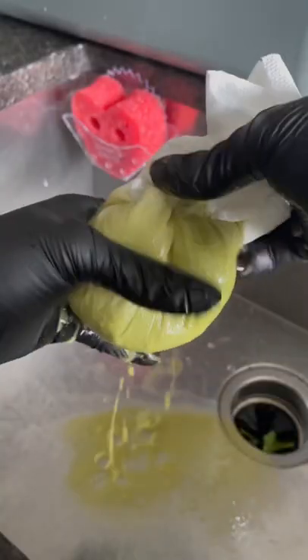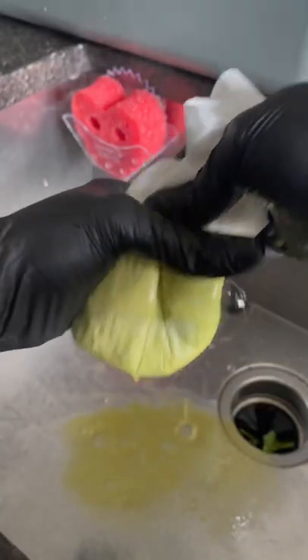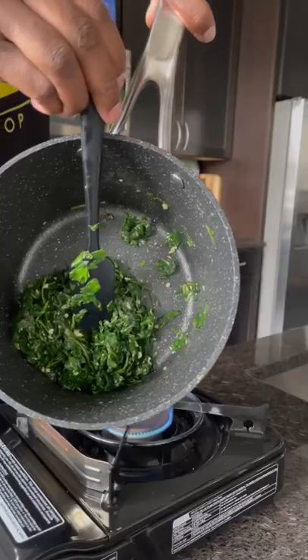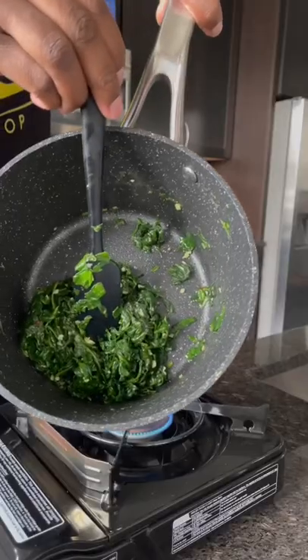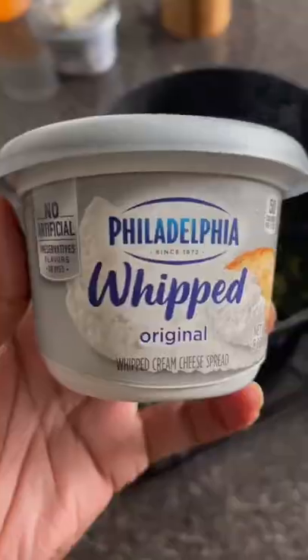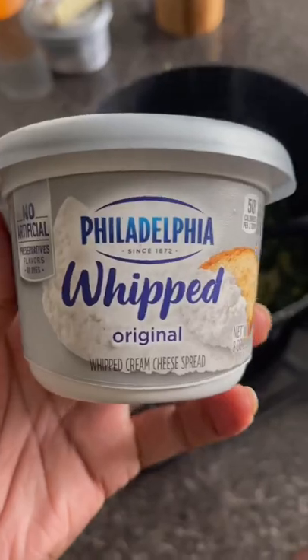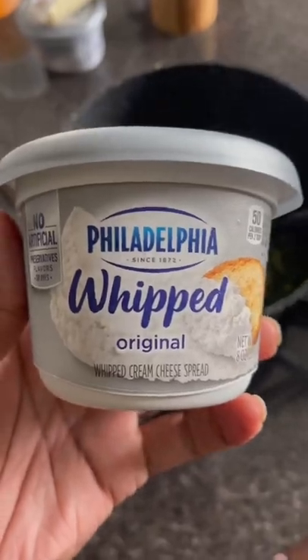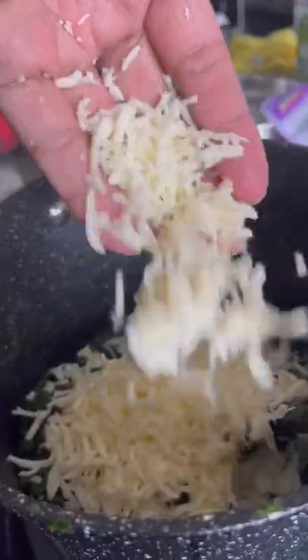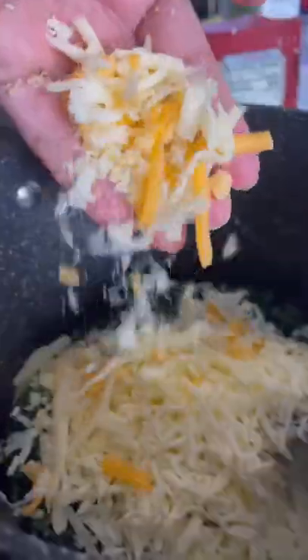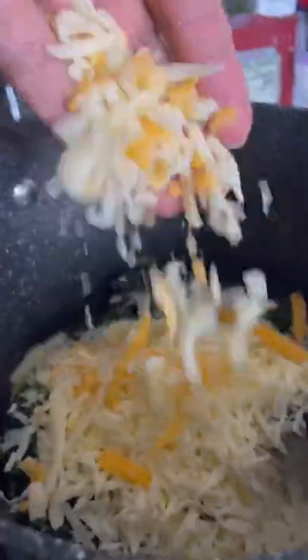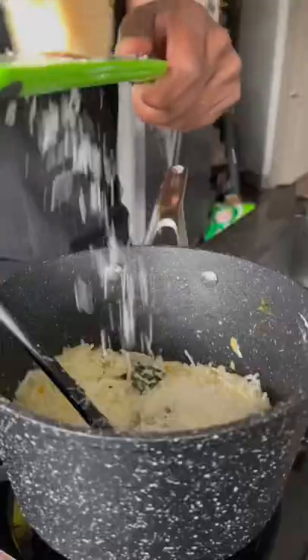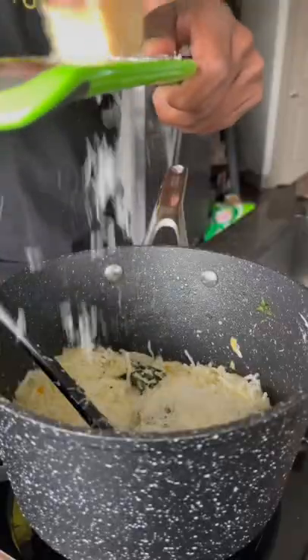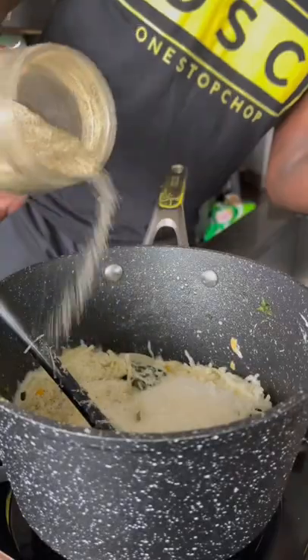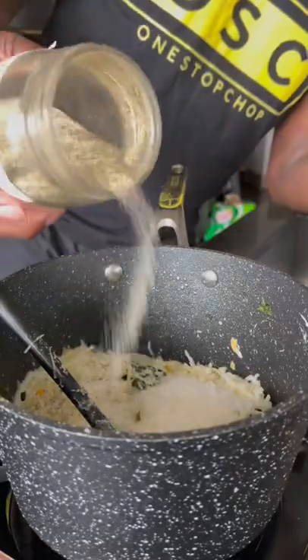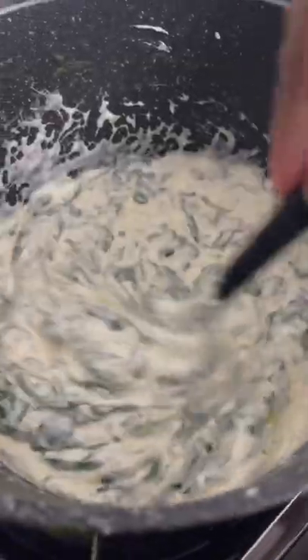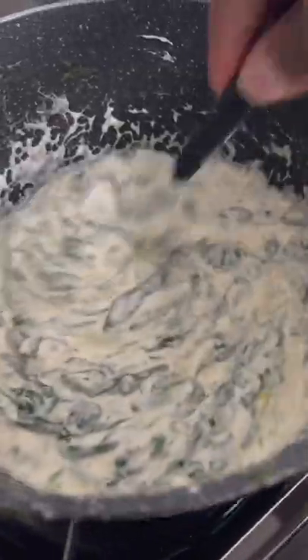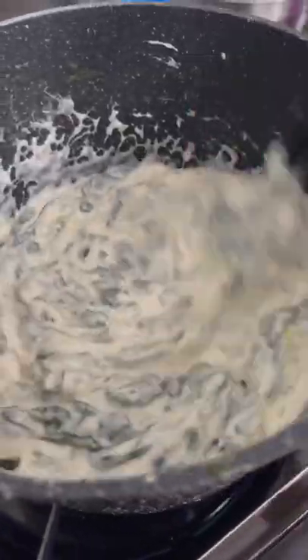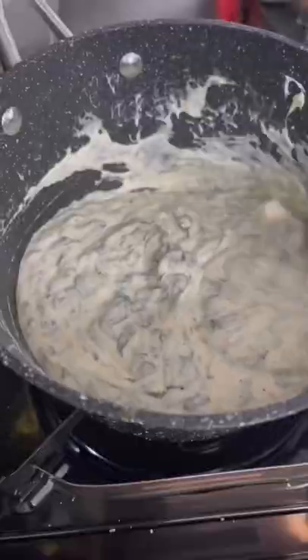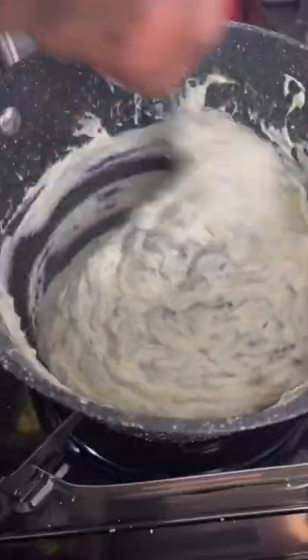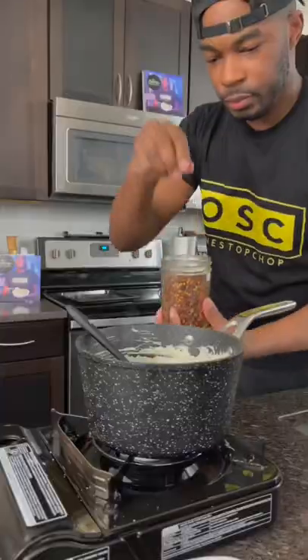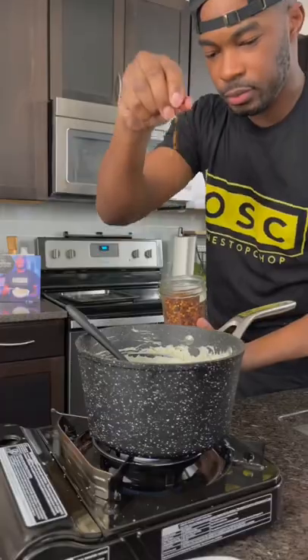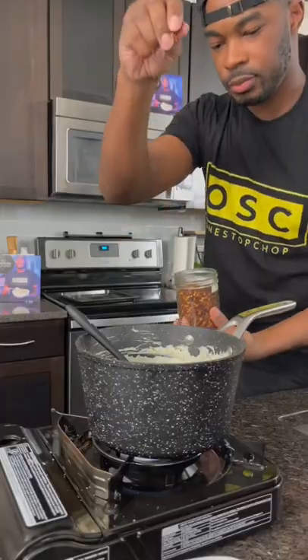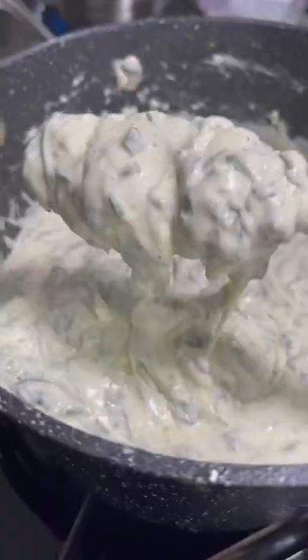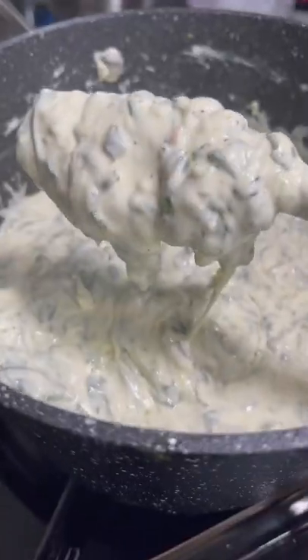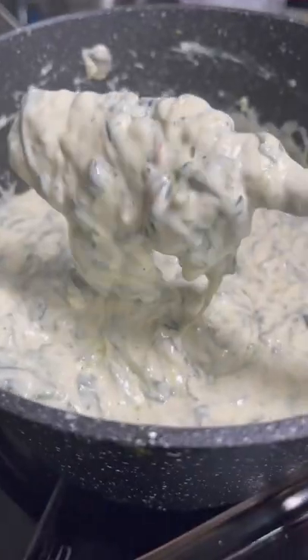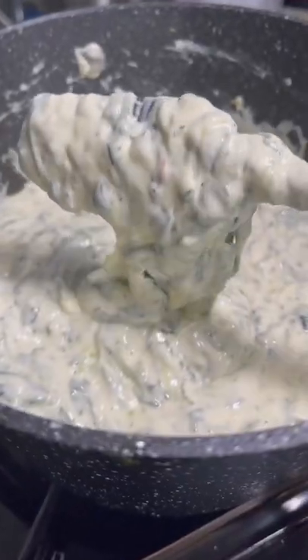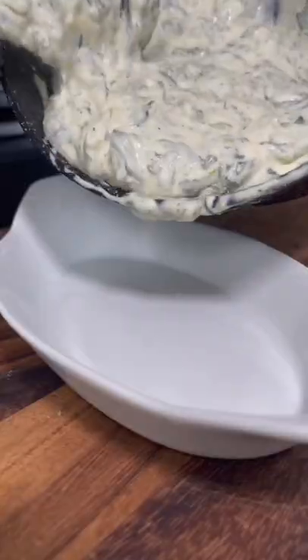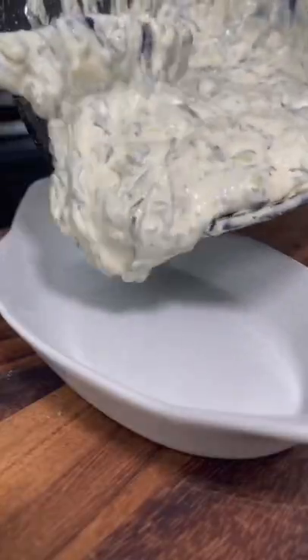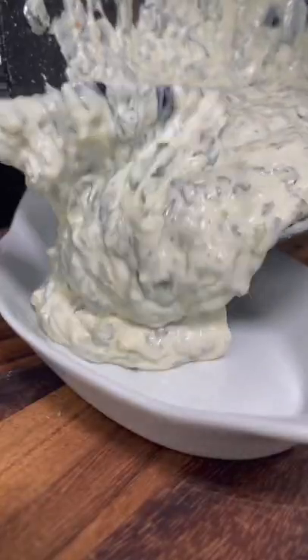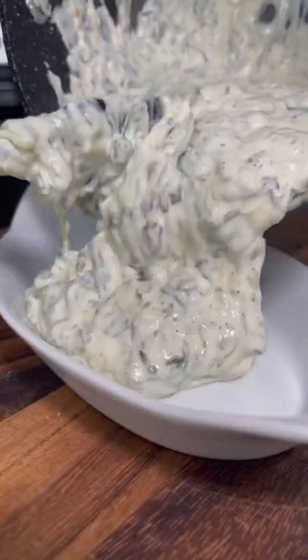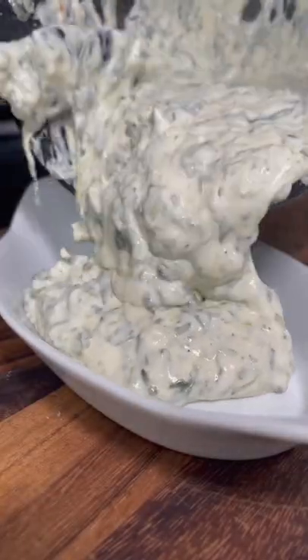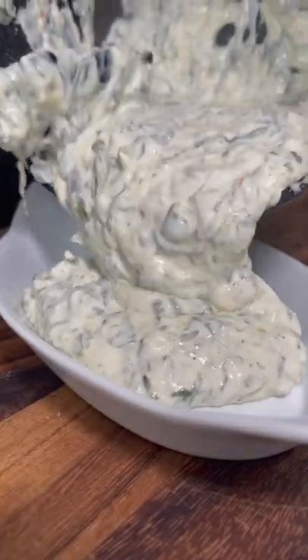Then I added some softened cream cheese, plenty of mozzarella and cheddar cheese, parmesan, some seasoning — mix that all up. I added some red pepper flake and just mix it until it looks like that.